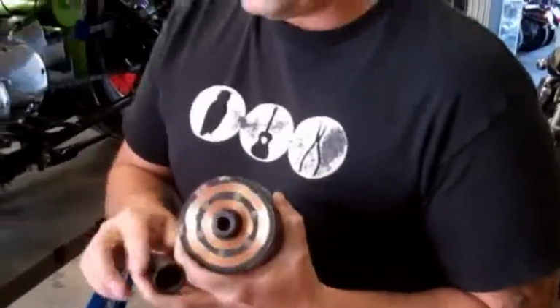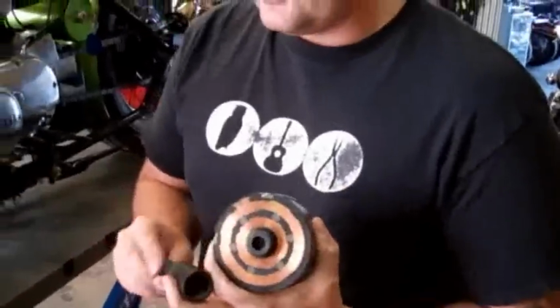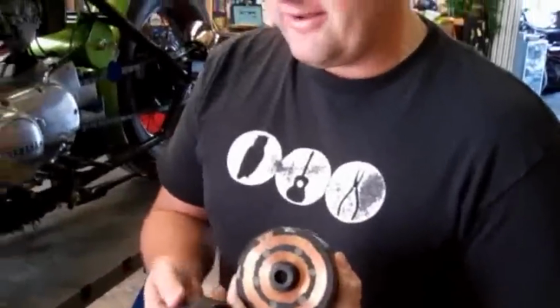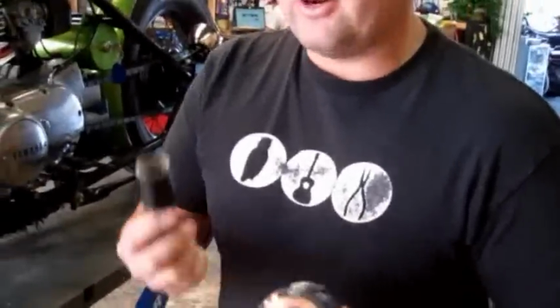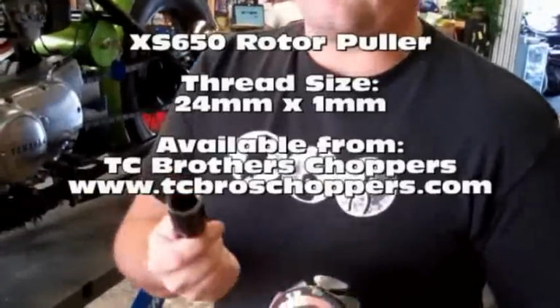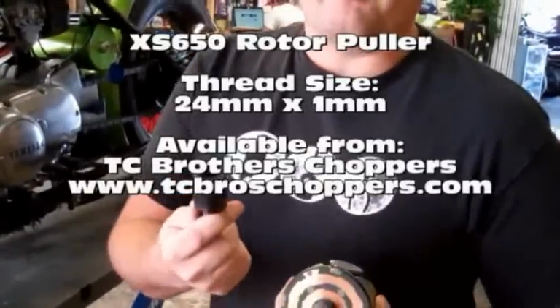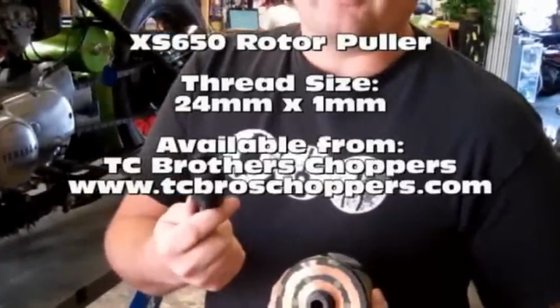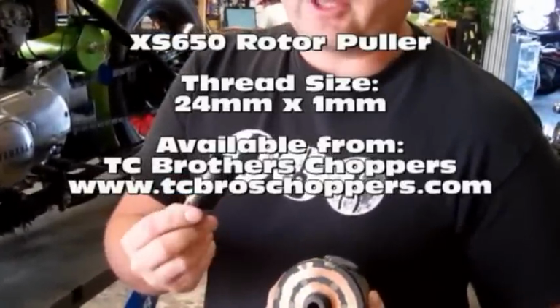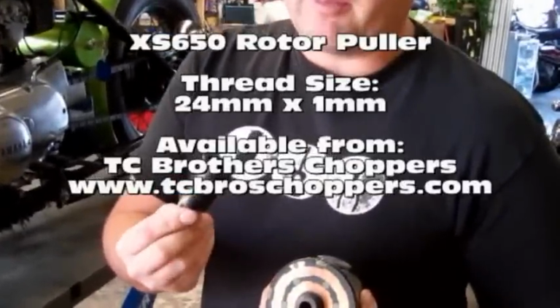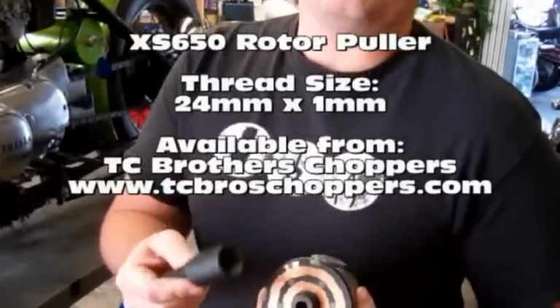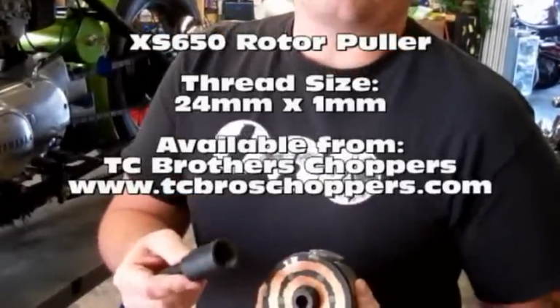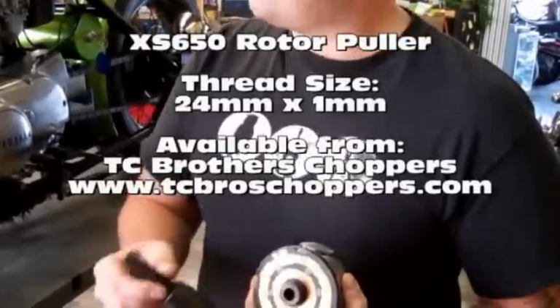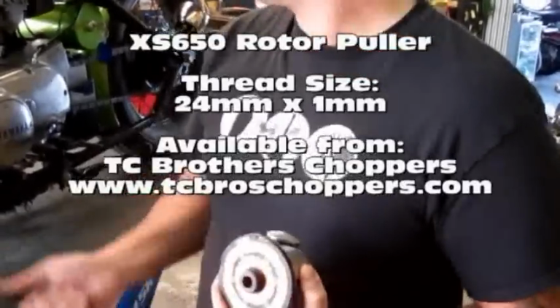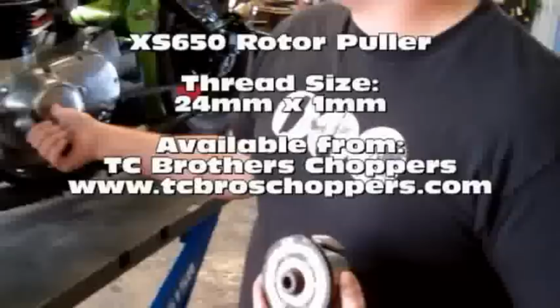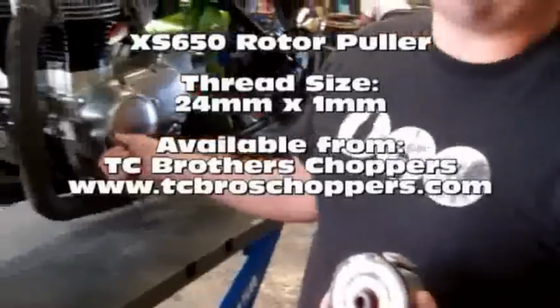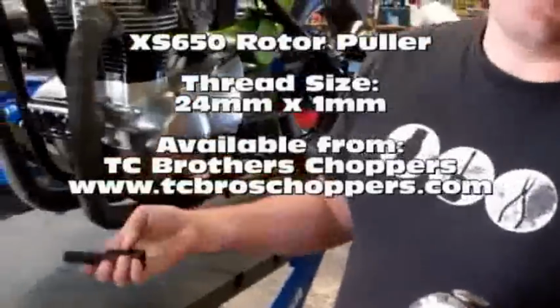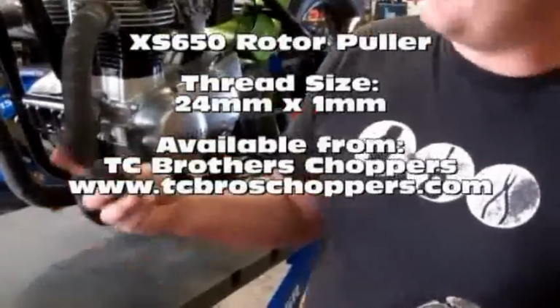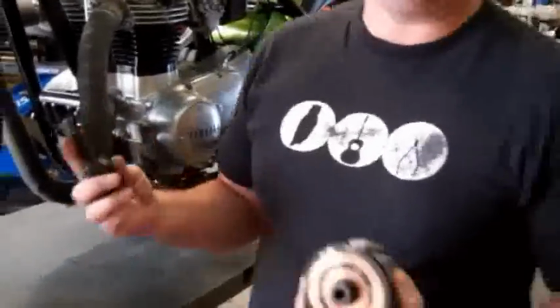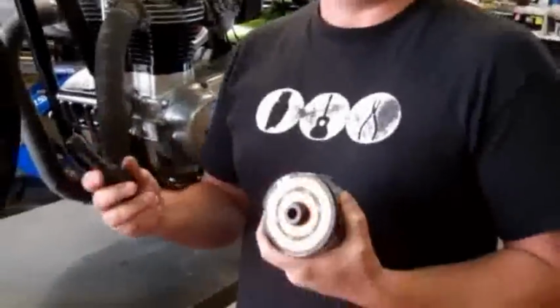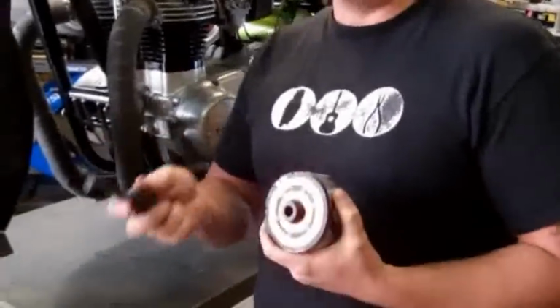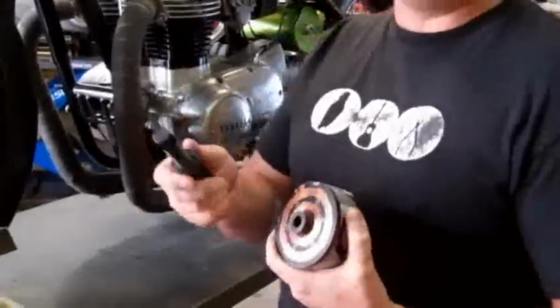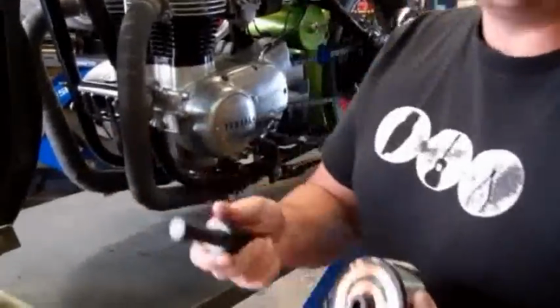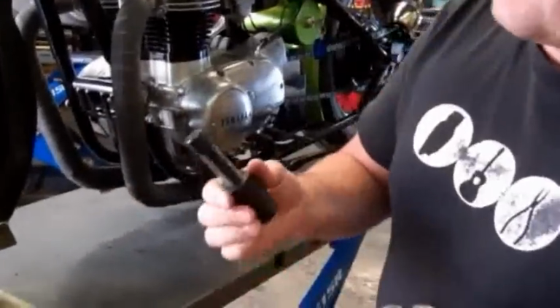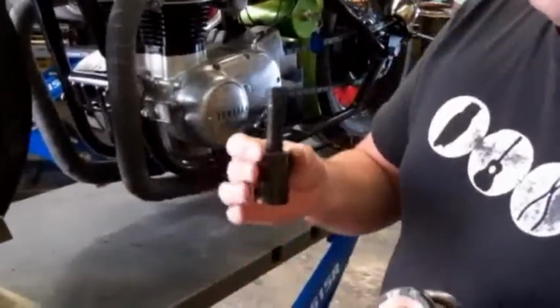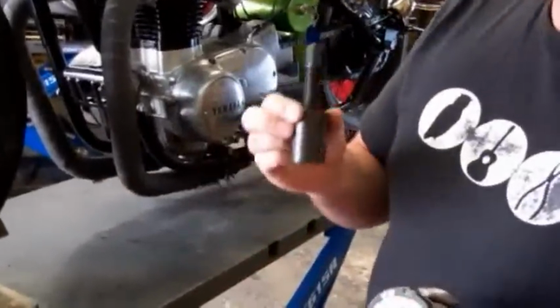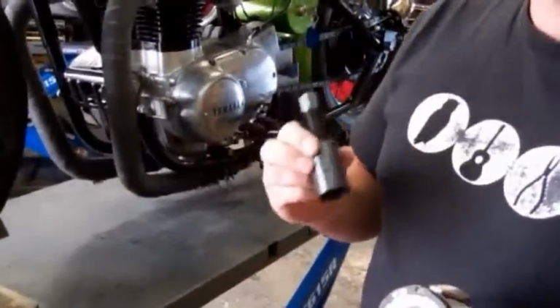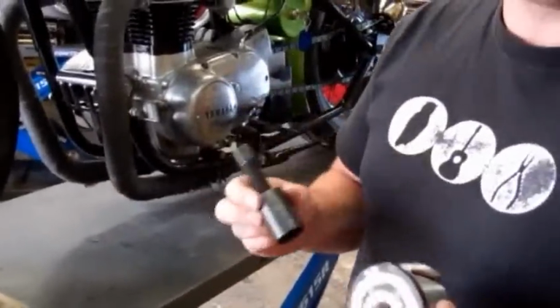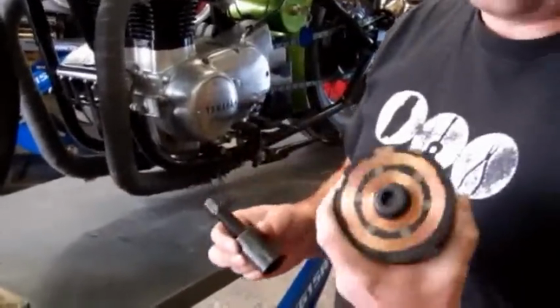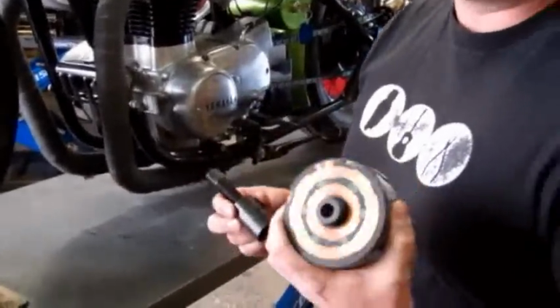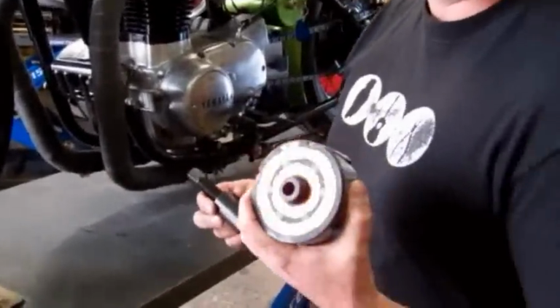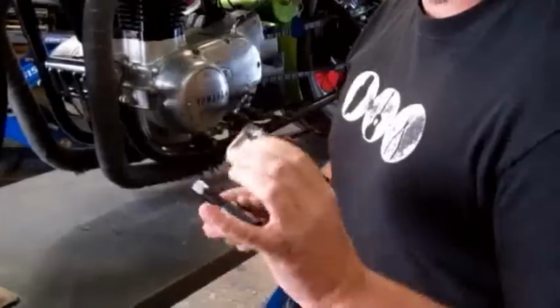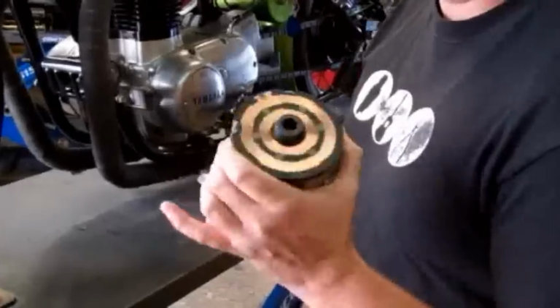Make sure you have the correct flywheel puller for this job before you start, because you don't want to get the side case off and realize you don't have the puller. You will need it — don't try to do it without the right puller, because you'll damage your flywheel or the rotor.